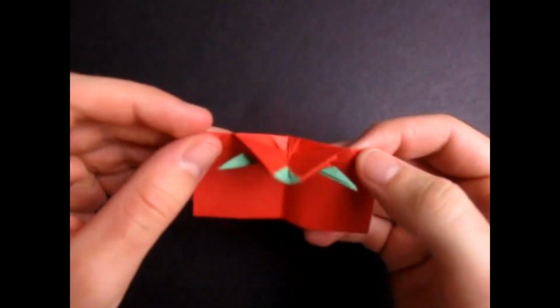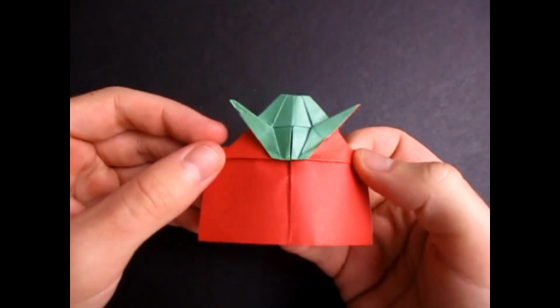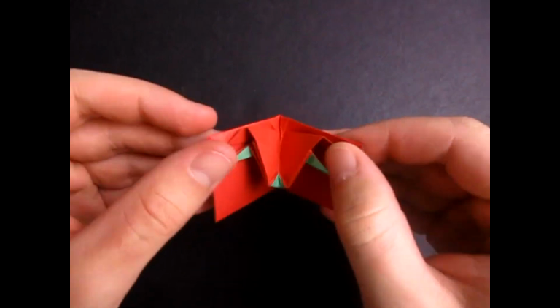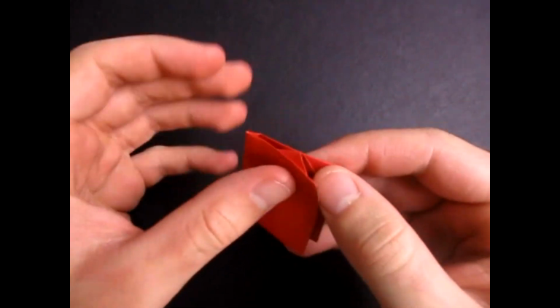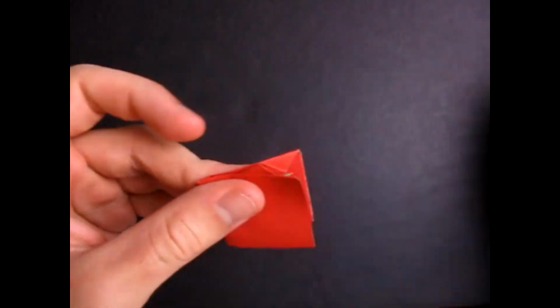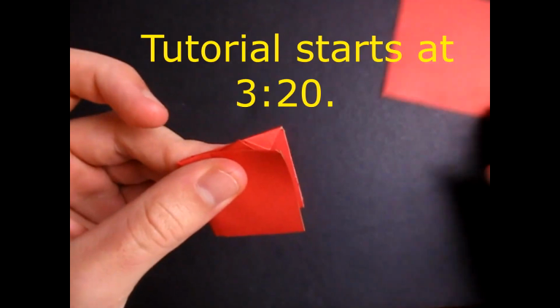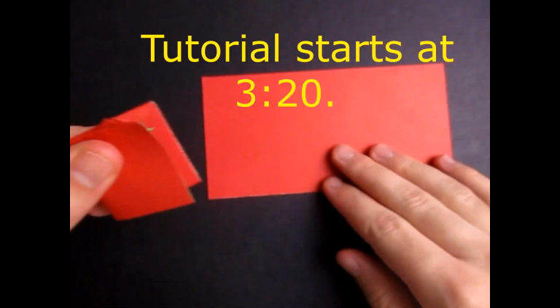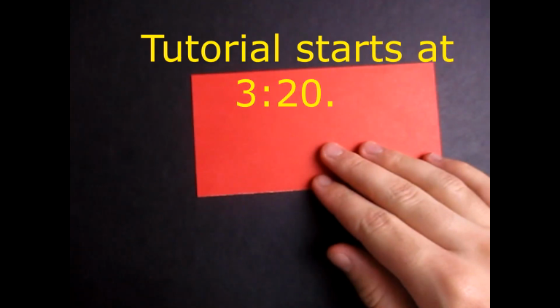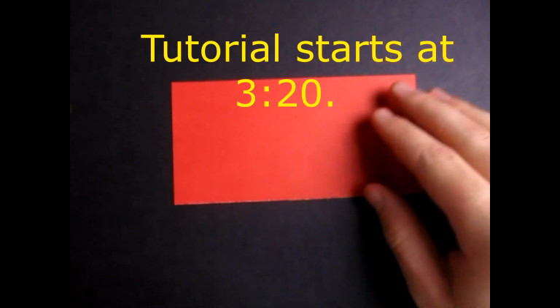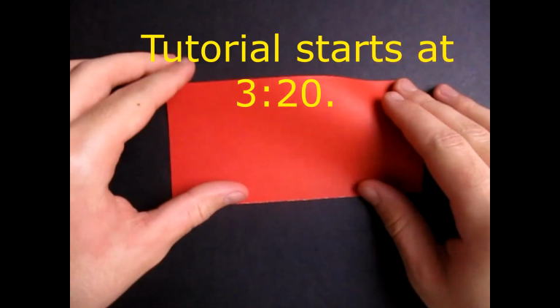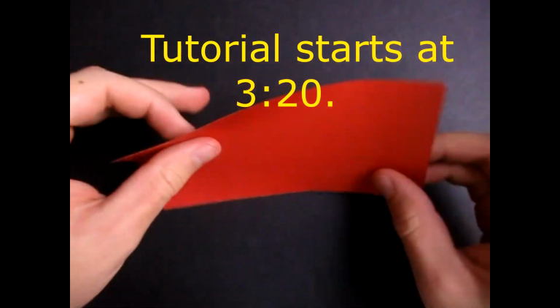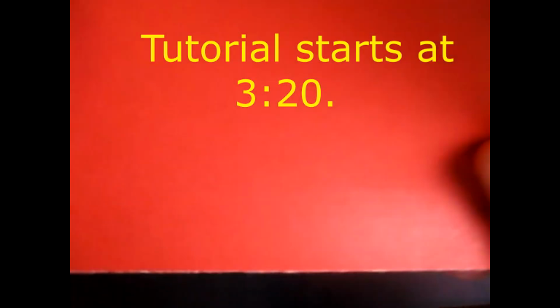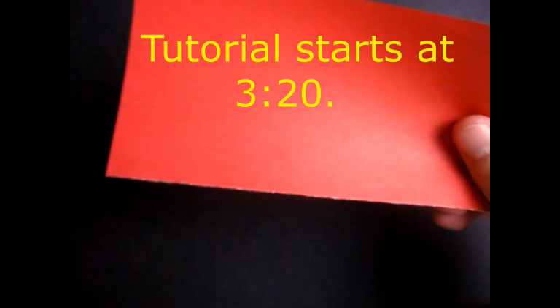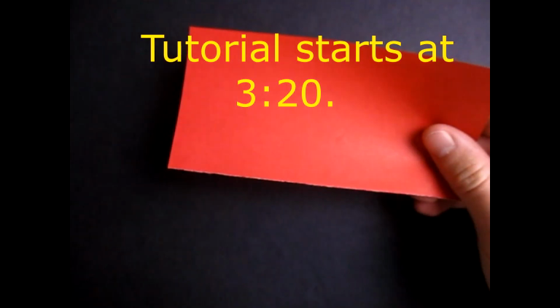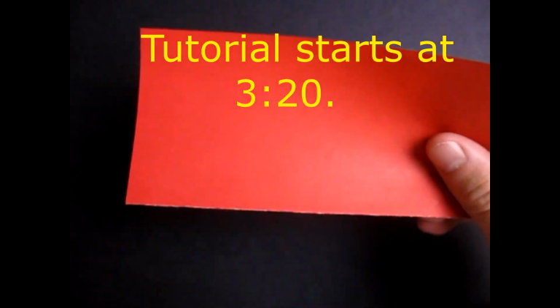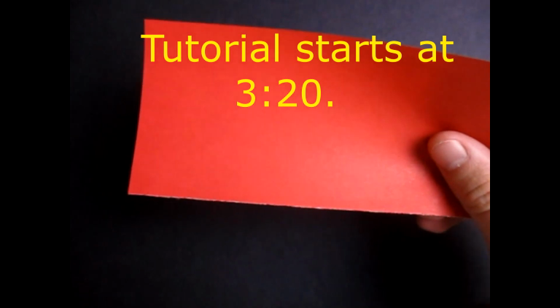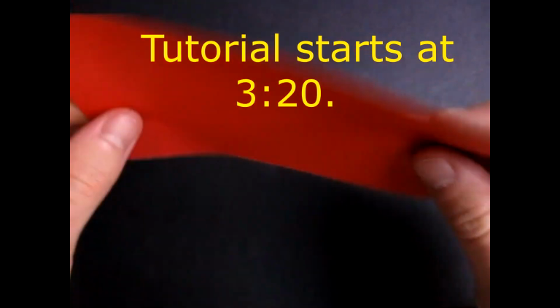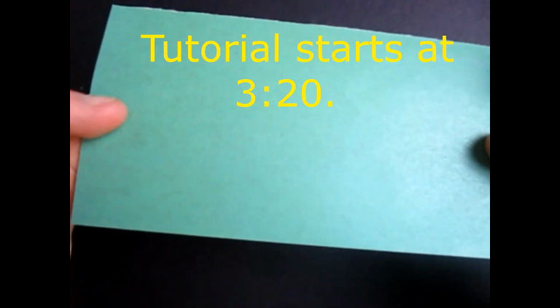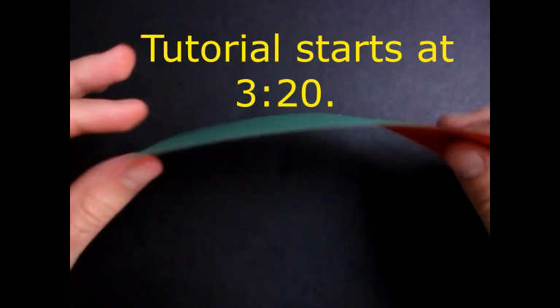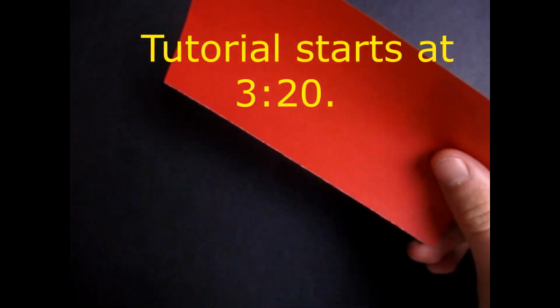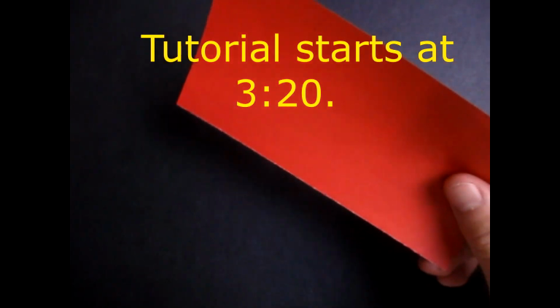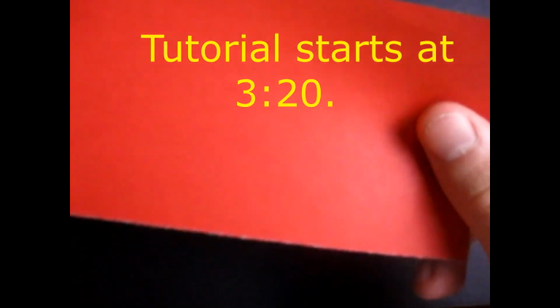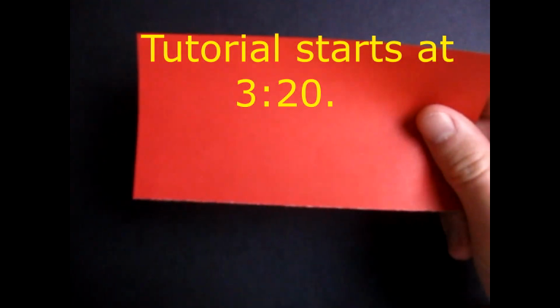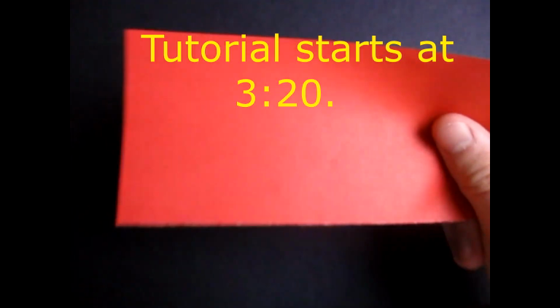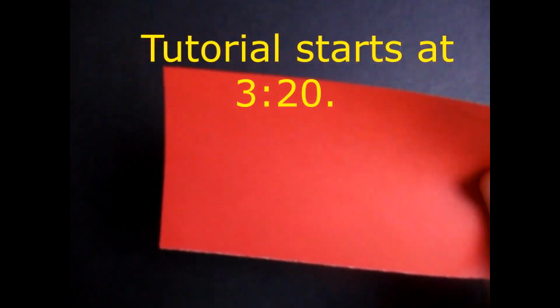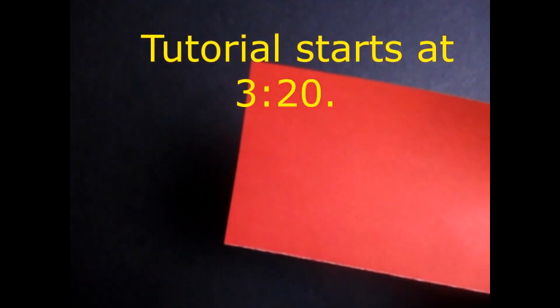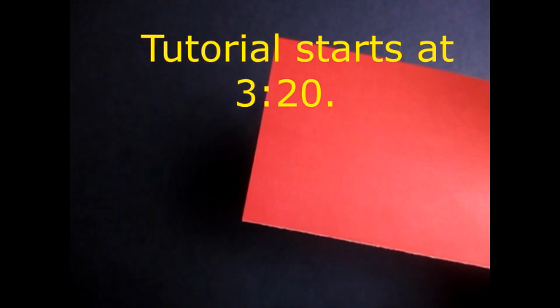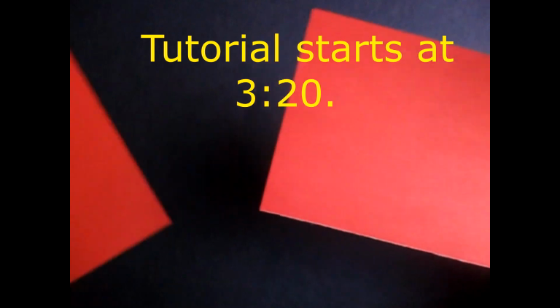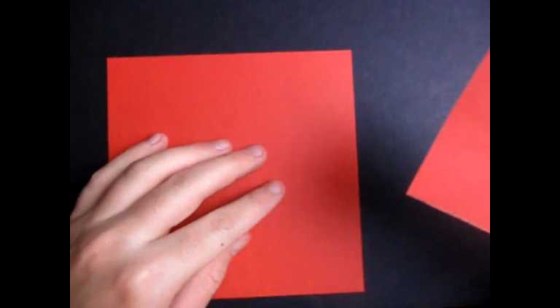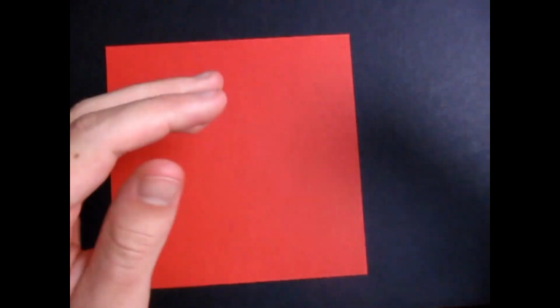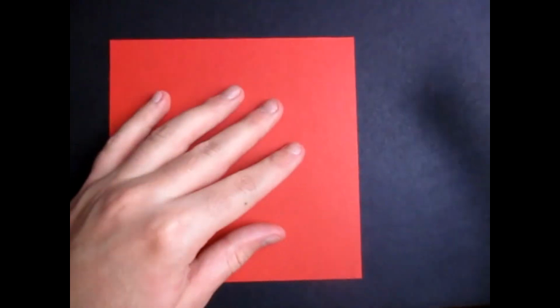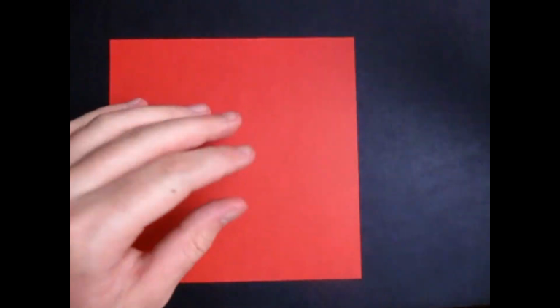So for this model you need a square of paper that's this dimension. This is half of a six-inch square of double-sided origami paper. And I'm going to show you how to get two of these from a six-inch square. I bet you know how to do it, but just in case.